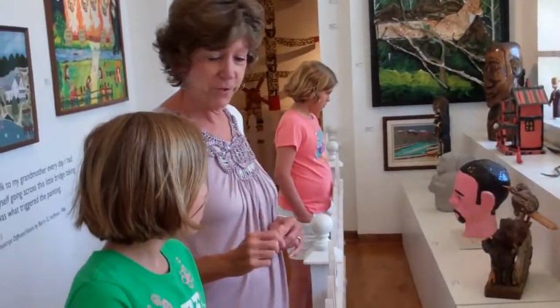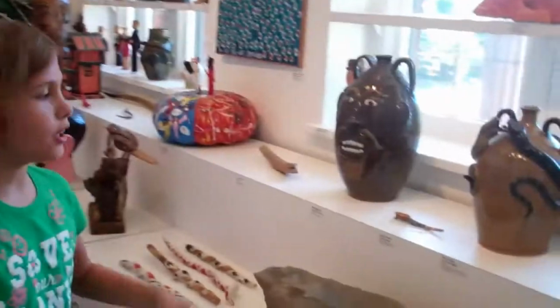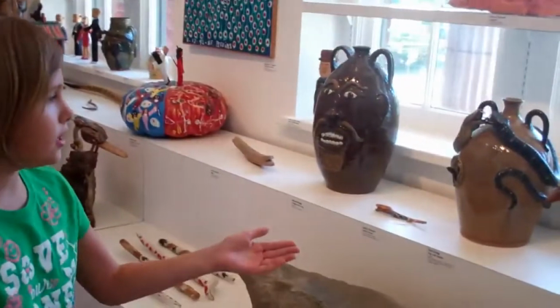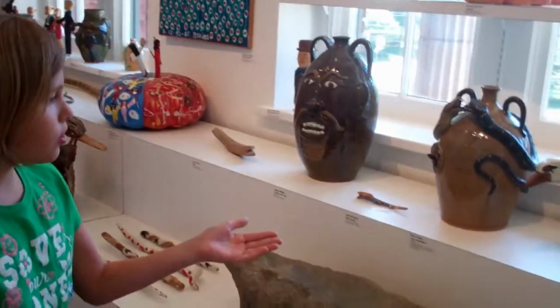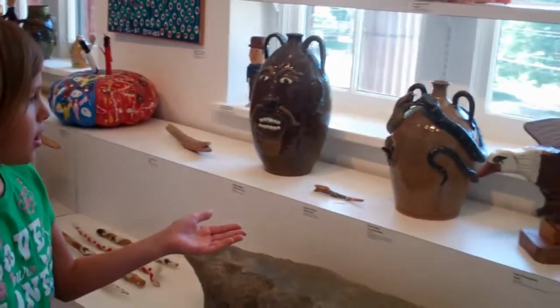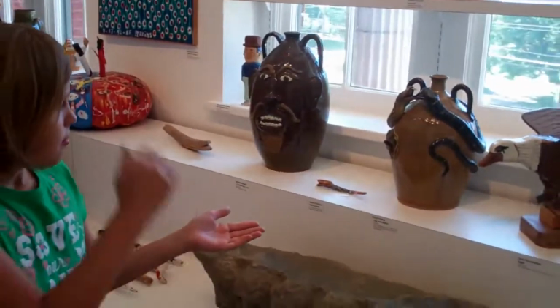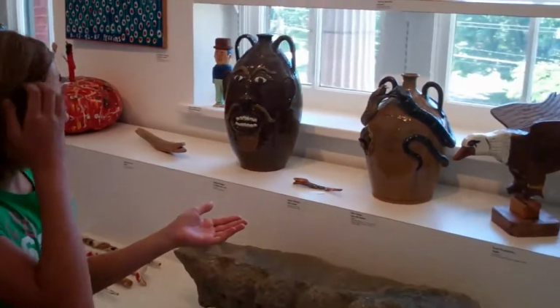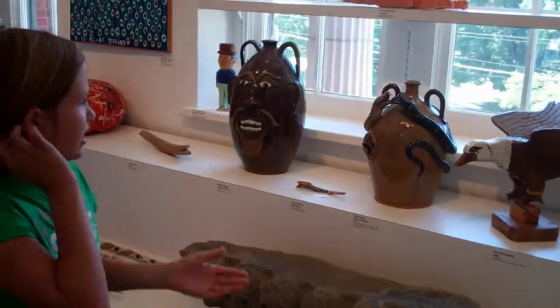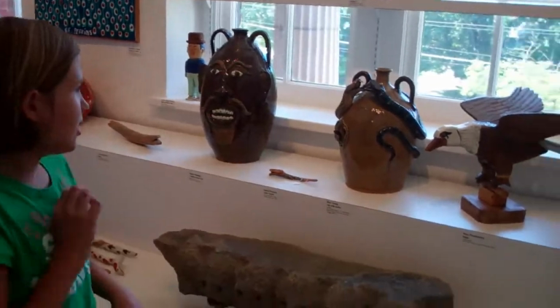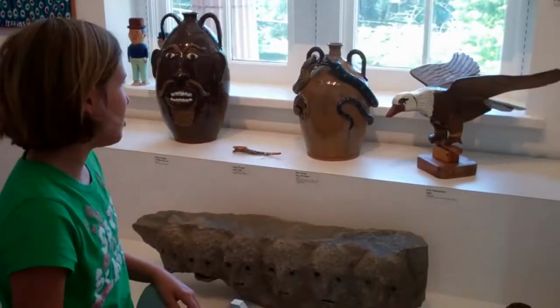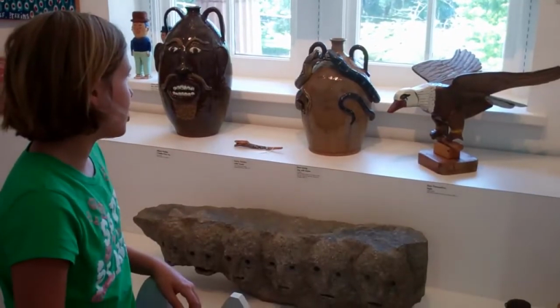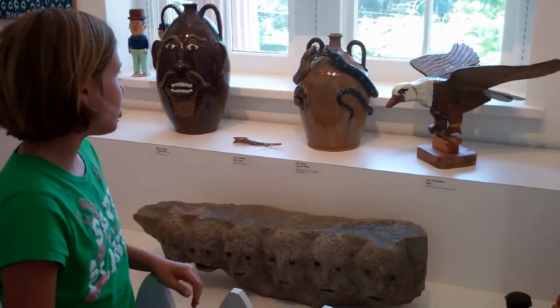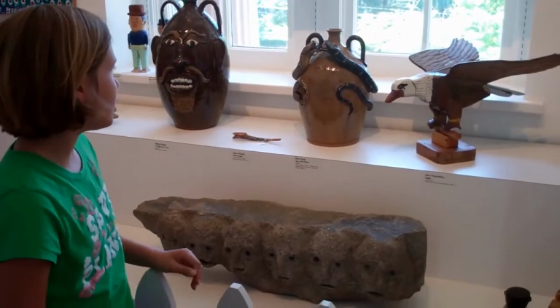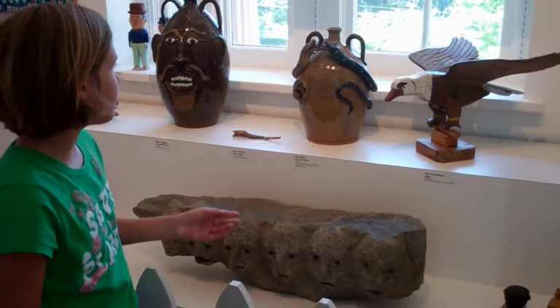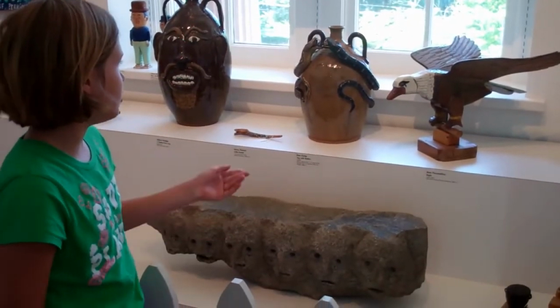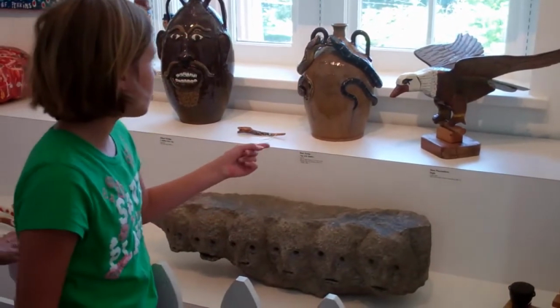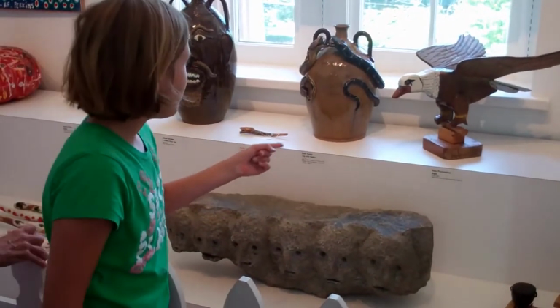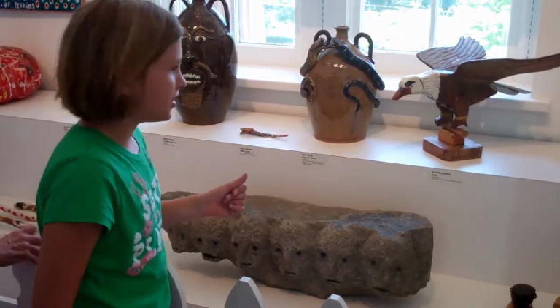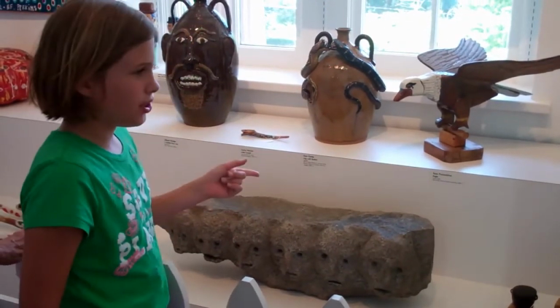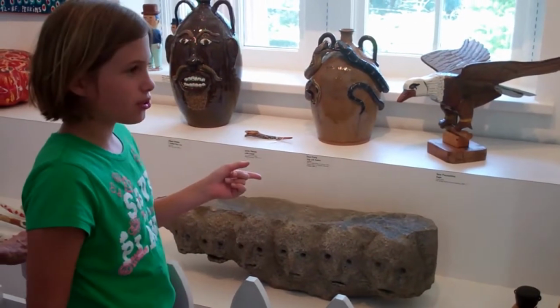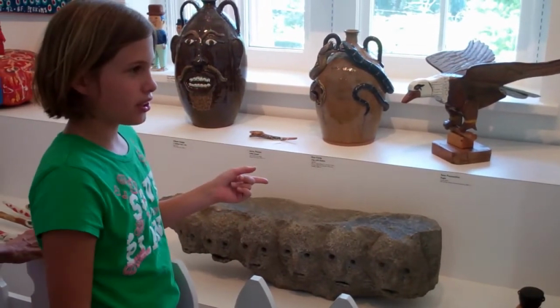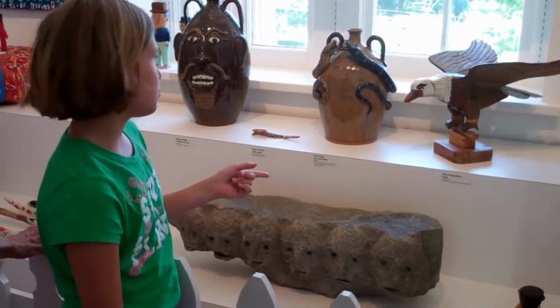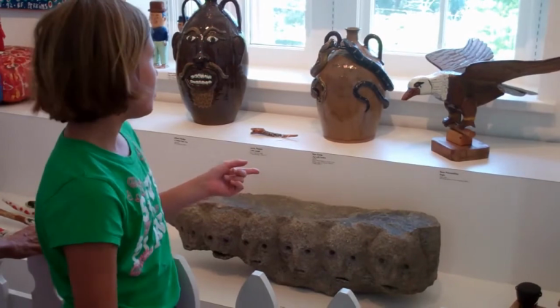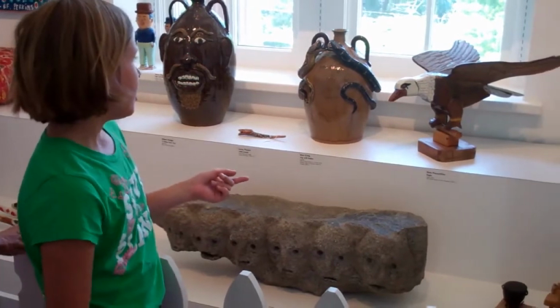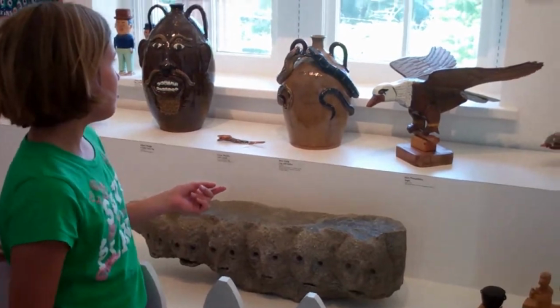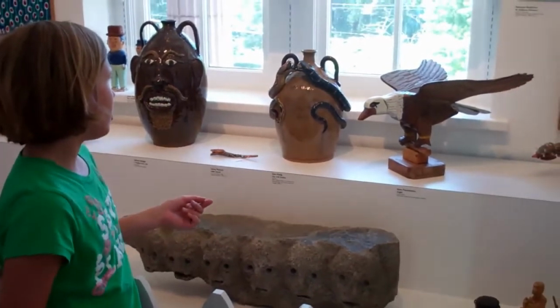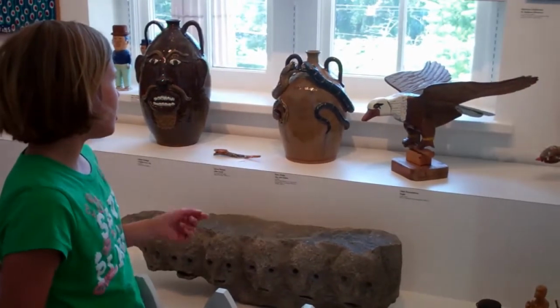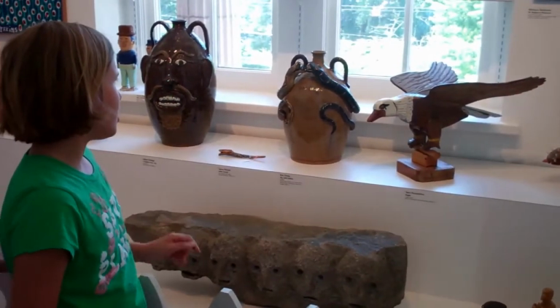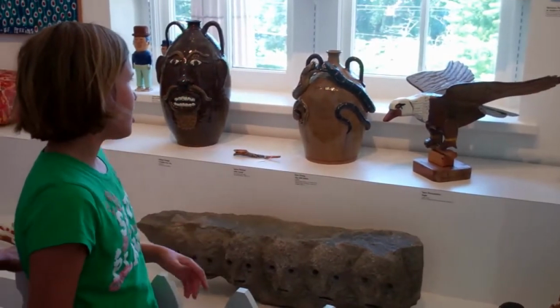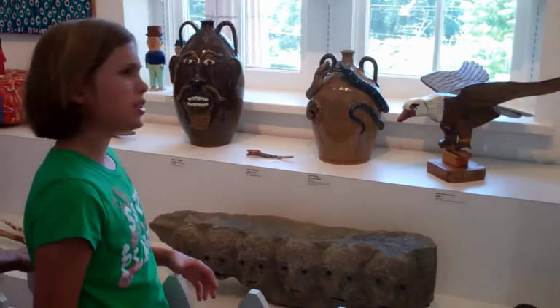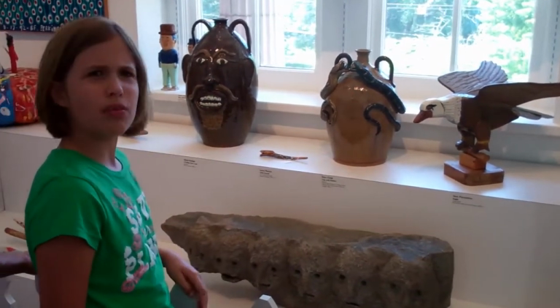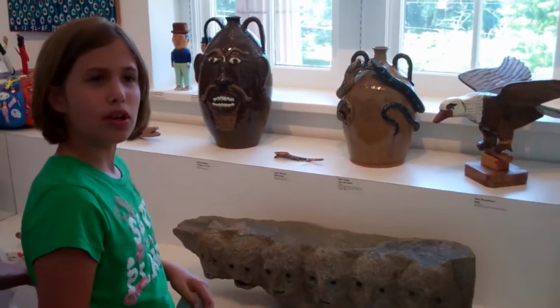I like the eagle because I love the colors on it, and it sort of looks like a duck because the bill looks more like a duck's bill. And I think it's made out of wood.